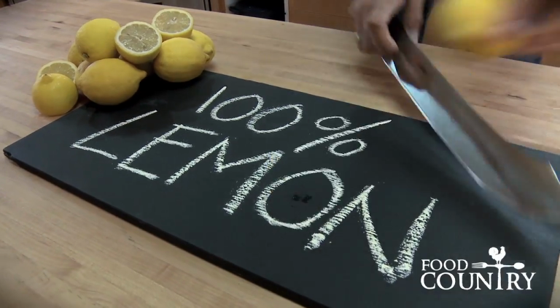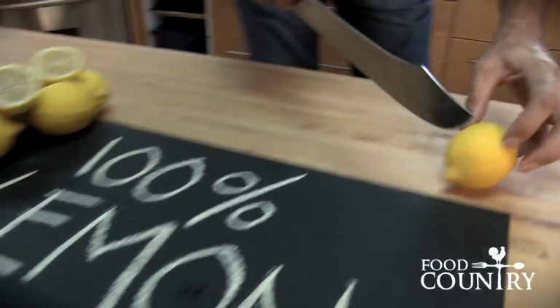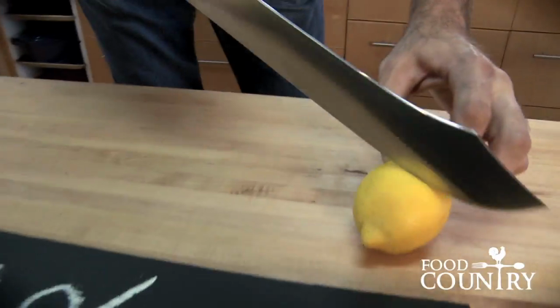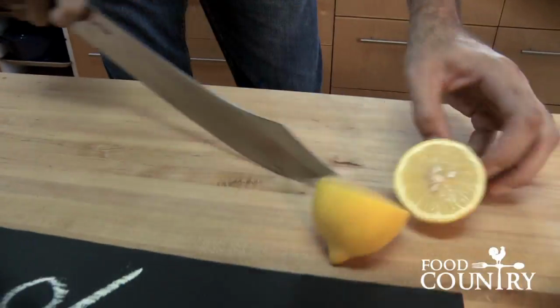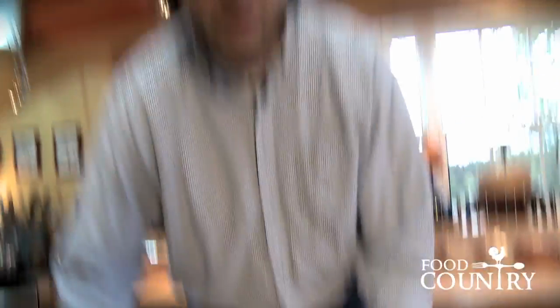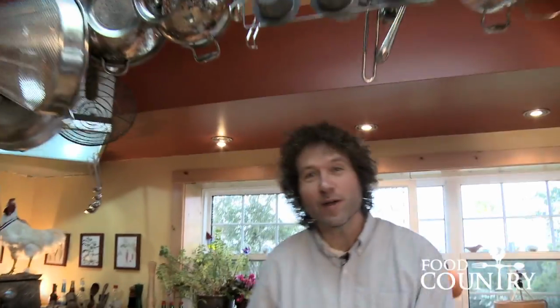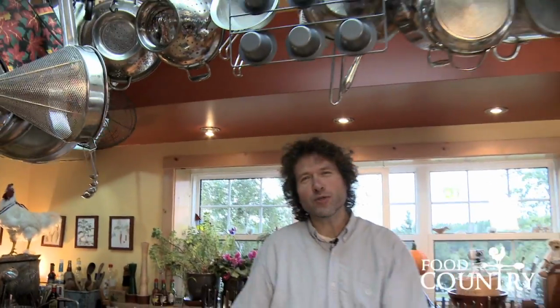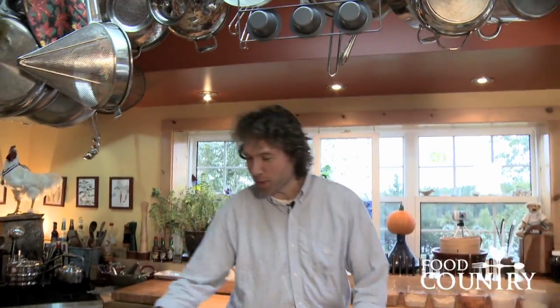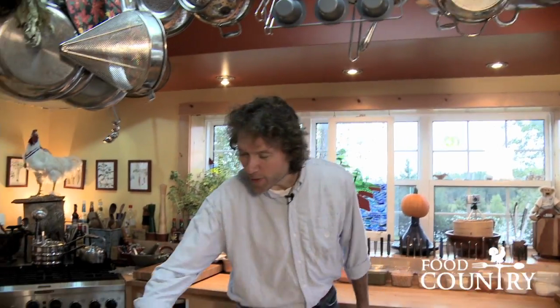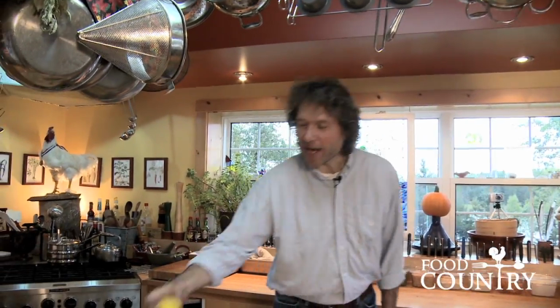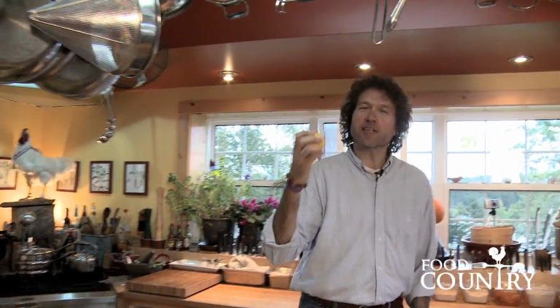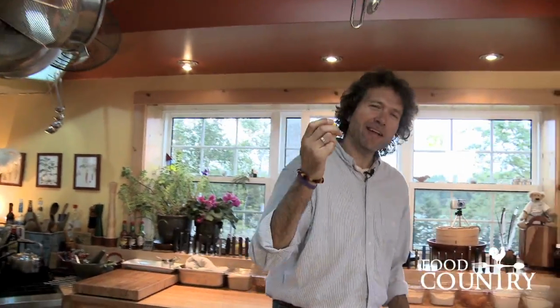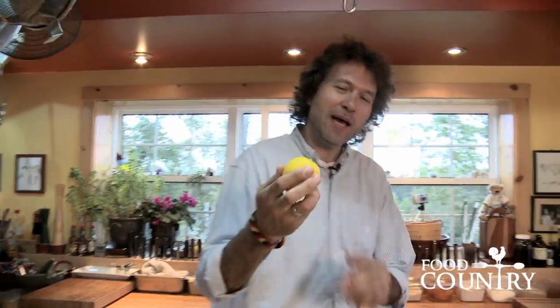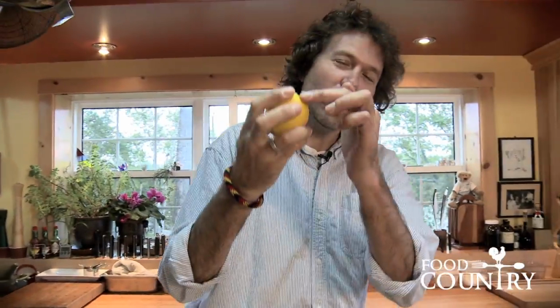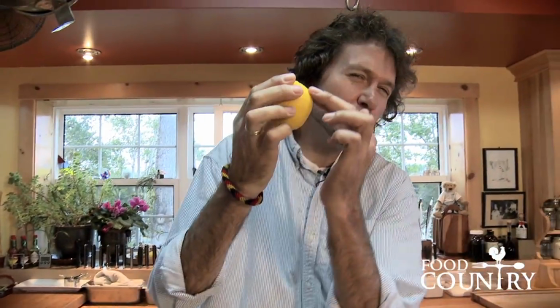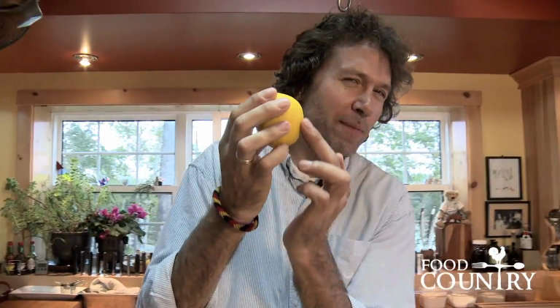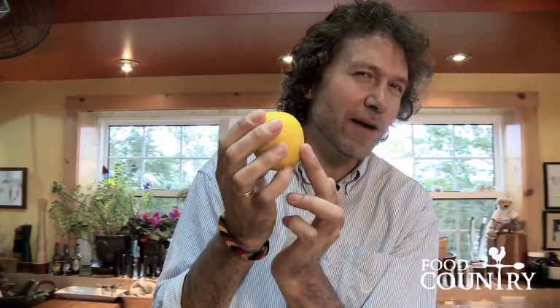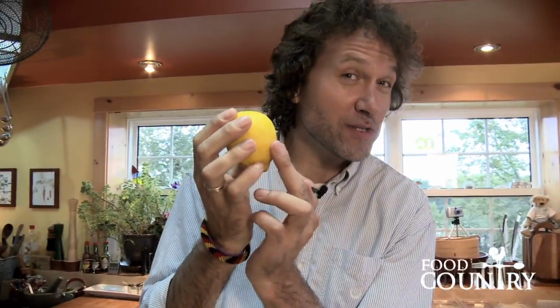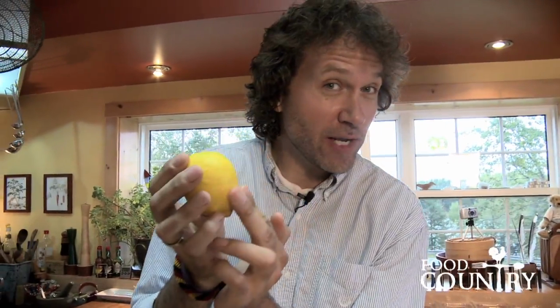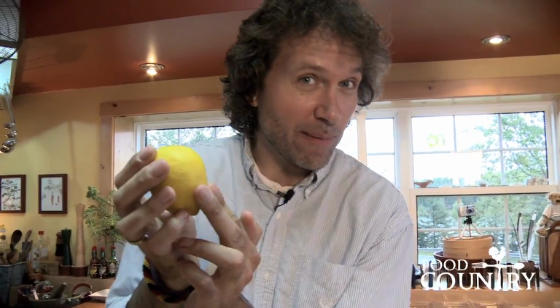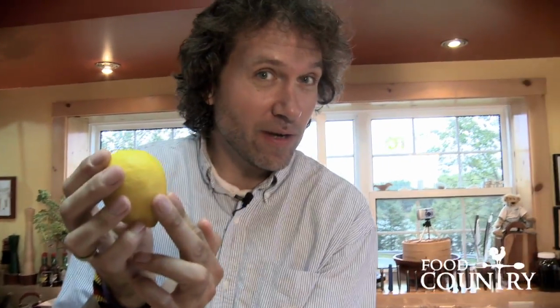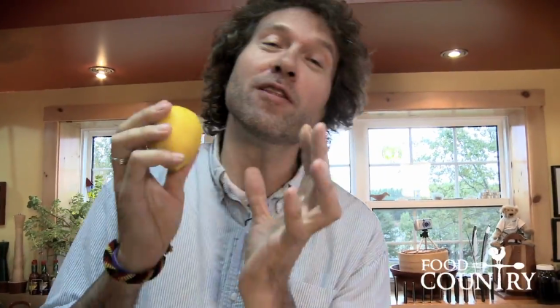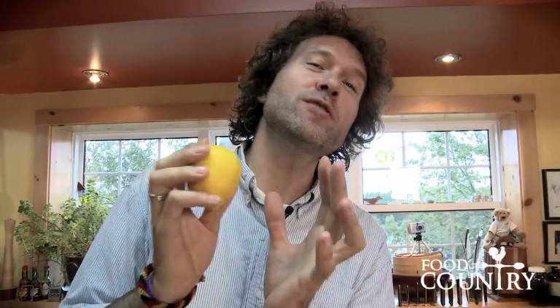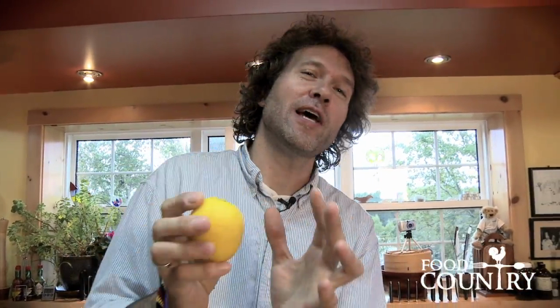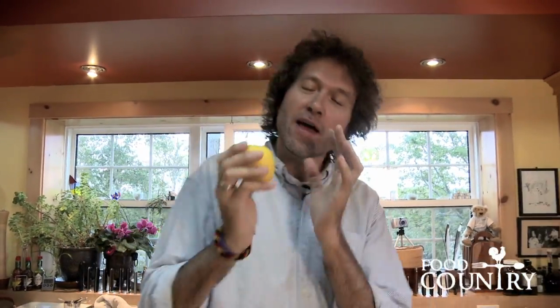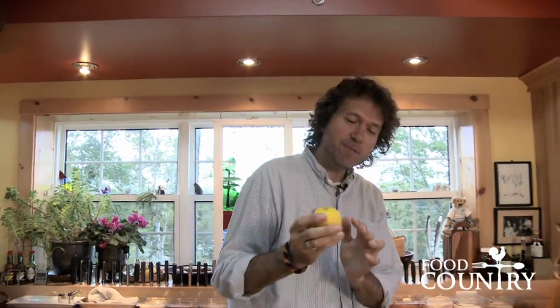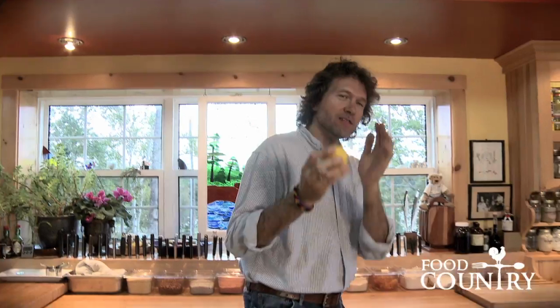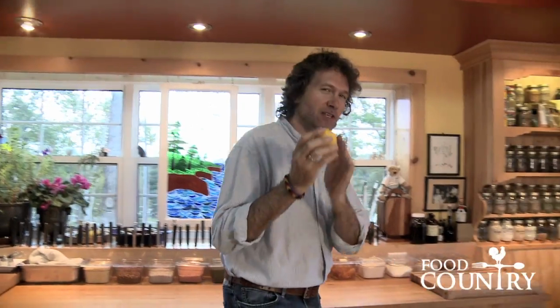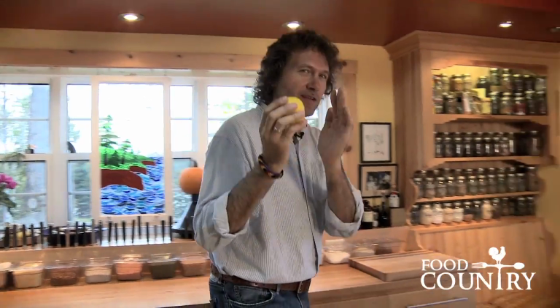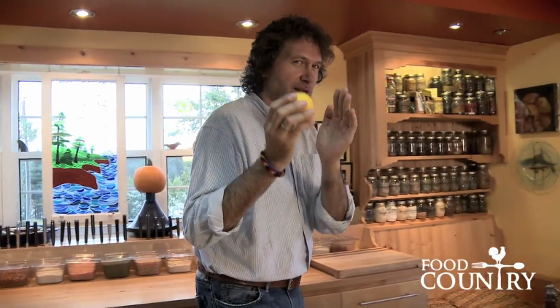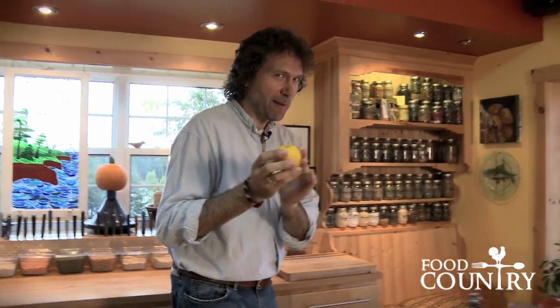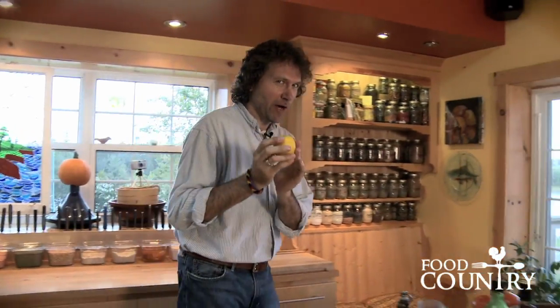Here's a tip. Did you know there's actually 10 times more true lemon flavor in the skin of a lemon than in the juice itself? That's because the skin contains the lemon oil.